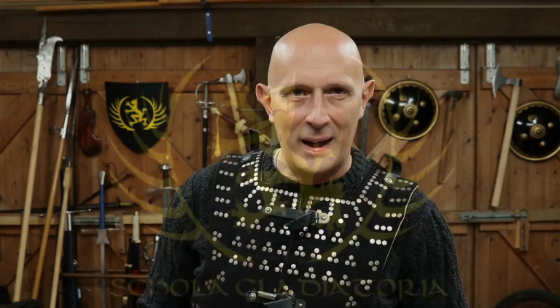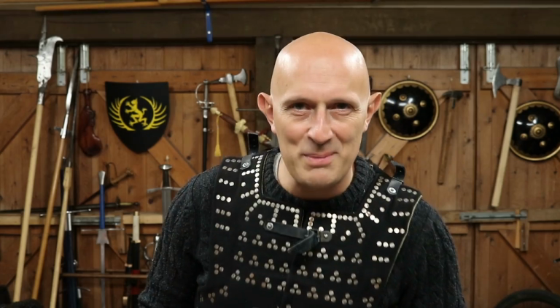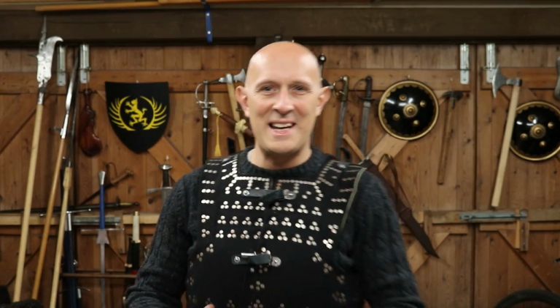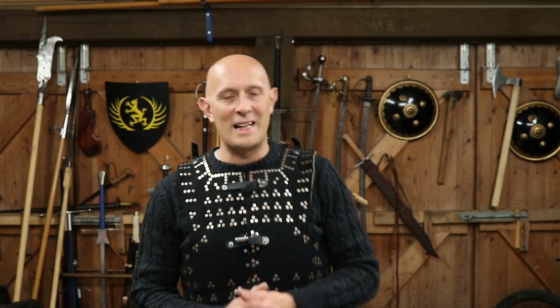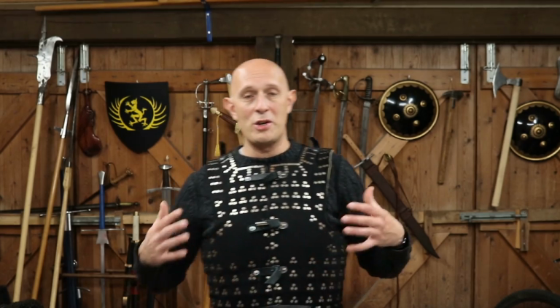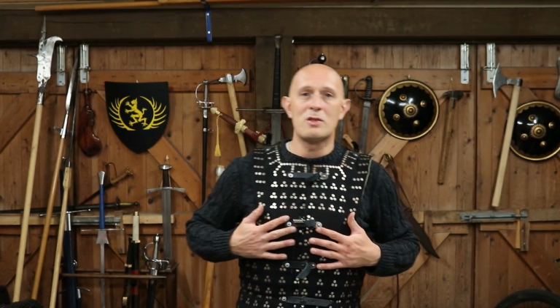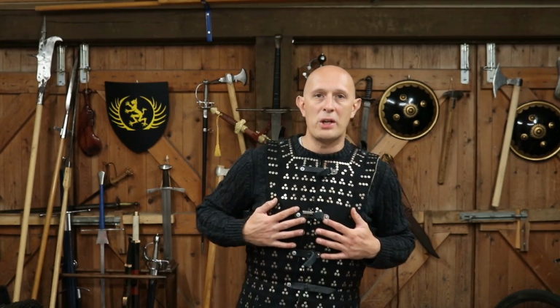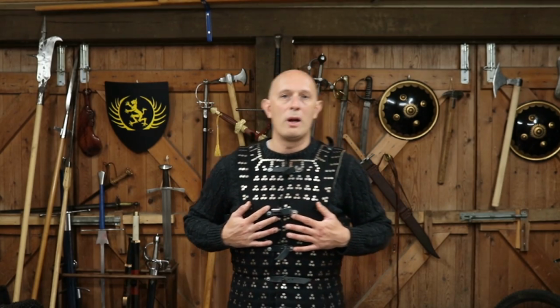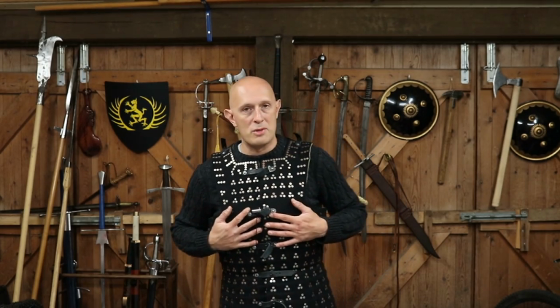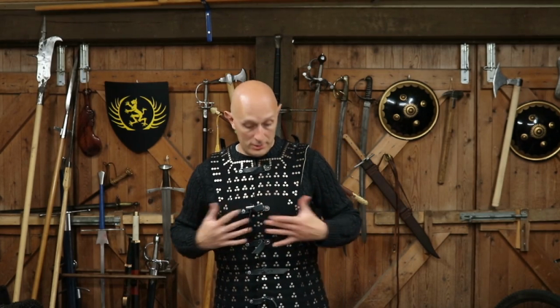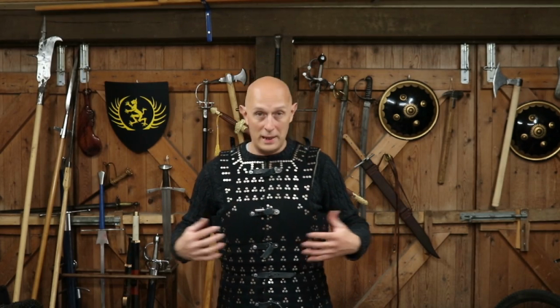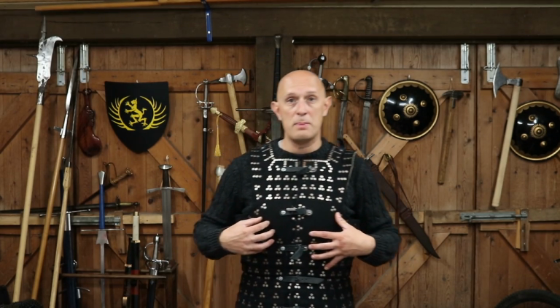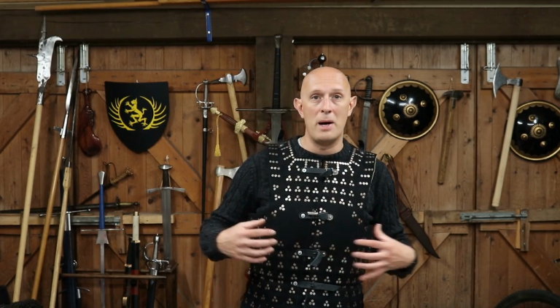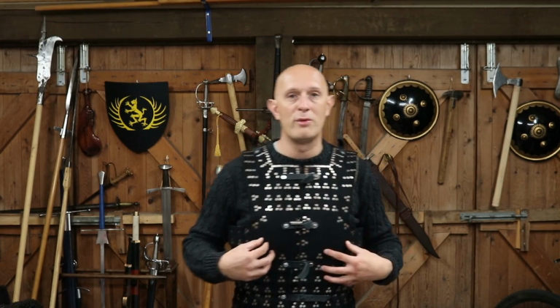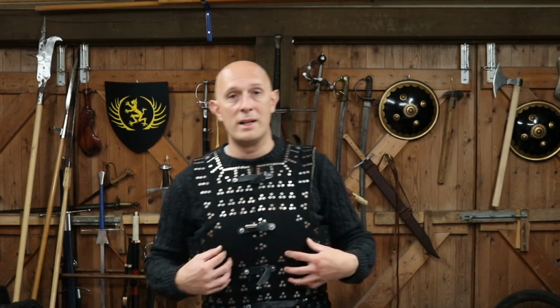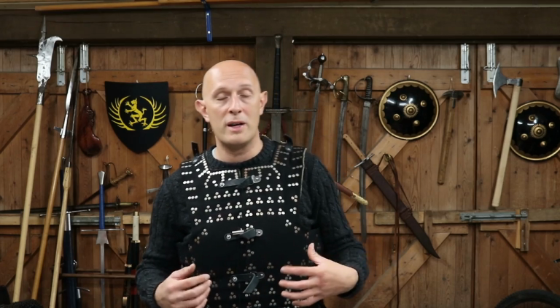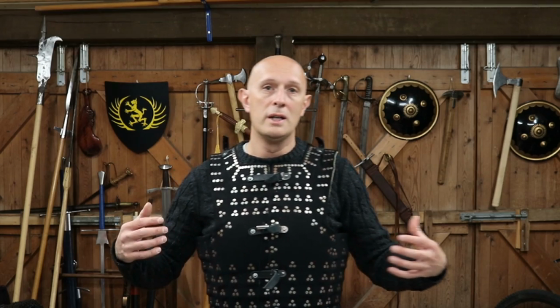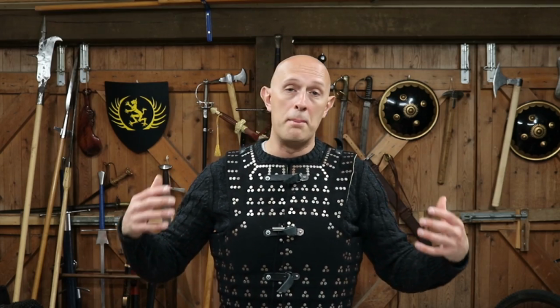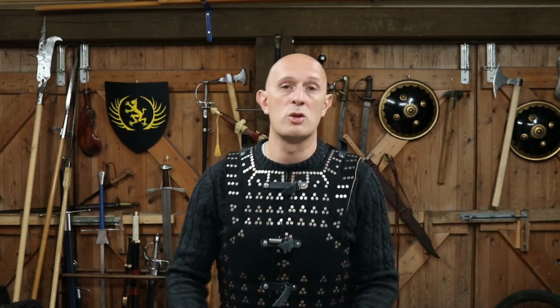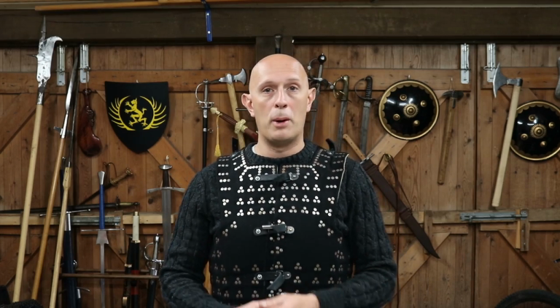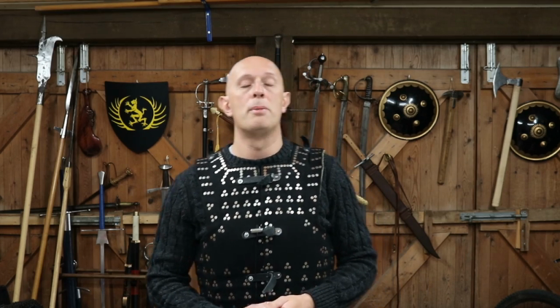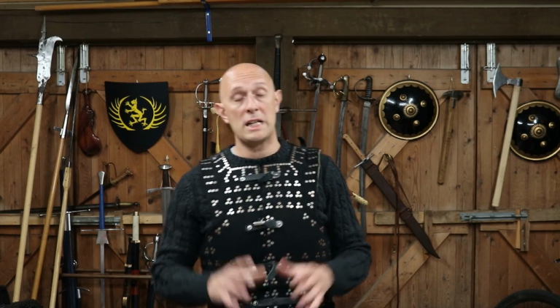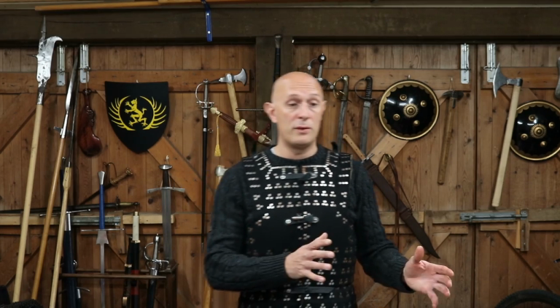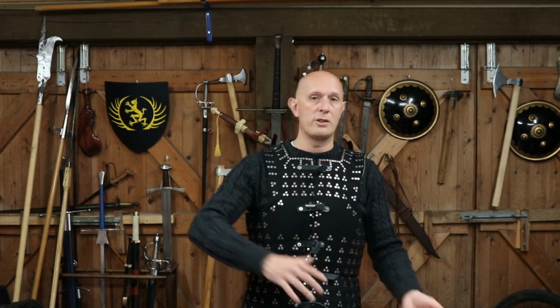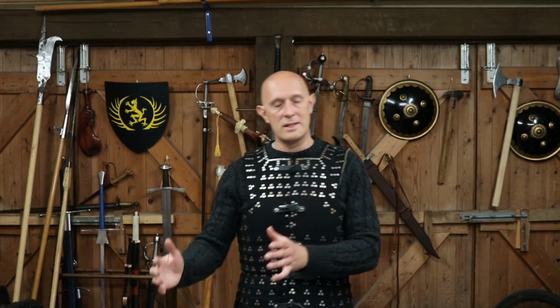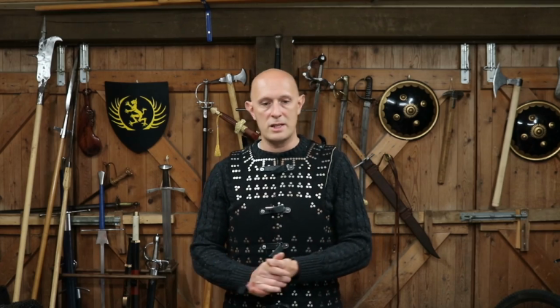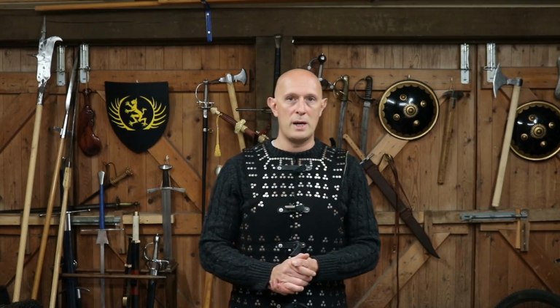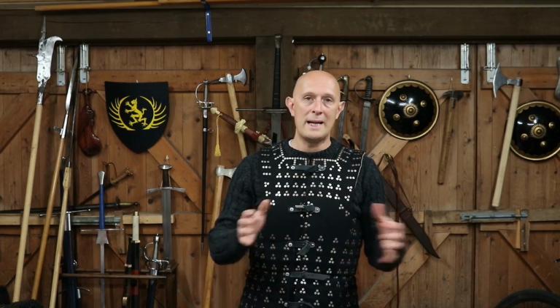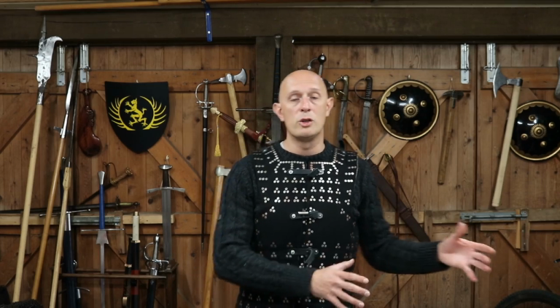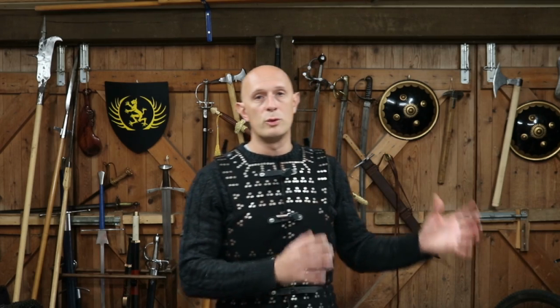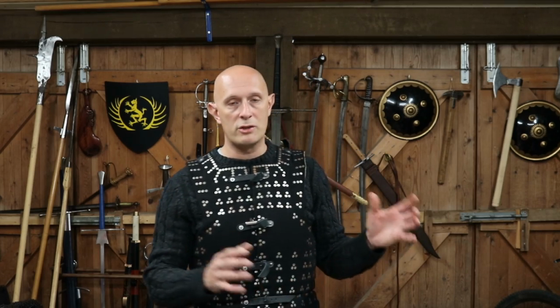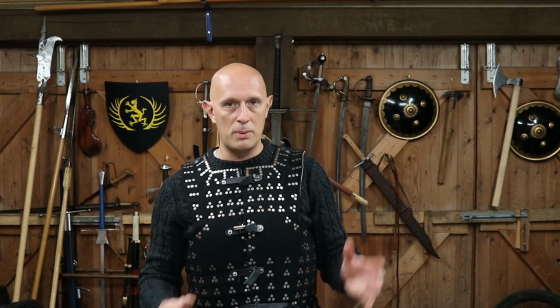Hey folks, Matt Easton here, Scholar Gladiatoria. You've seen this brigandine quite a lot of times on my channel - it's a nice piece of armour. I'm very fond of it and it's very effective. It was also a very popular type of armour, particularly in the 15th century and into the 16th century as well, and it had its roots in the 14th century coated plates.